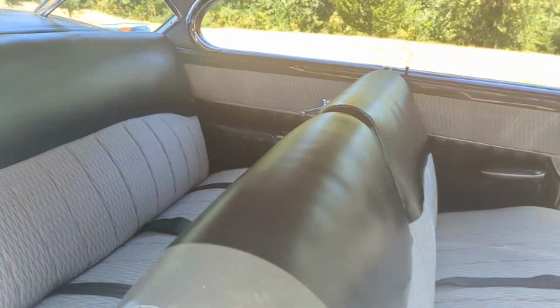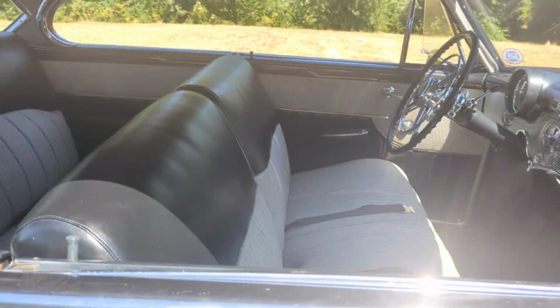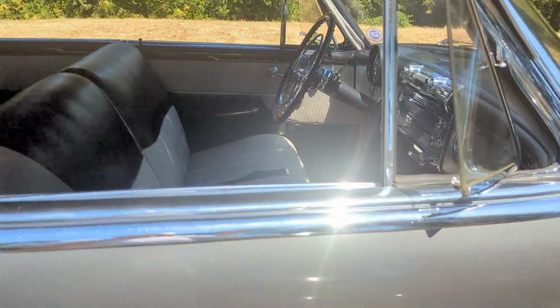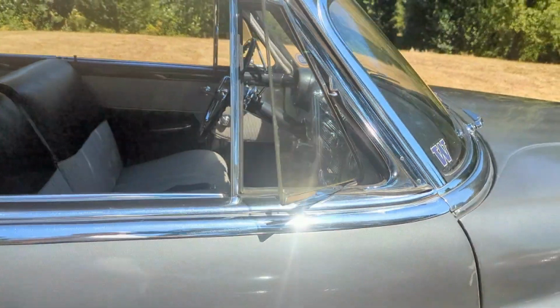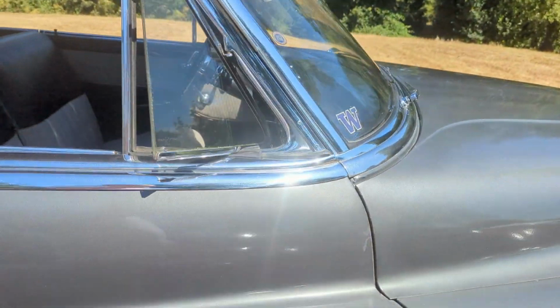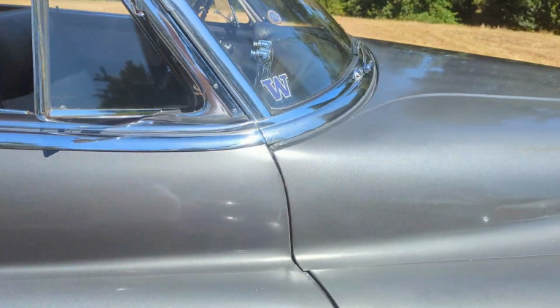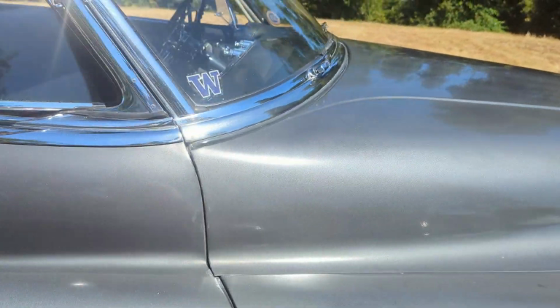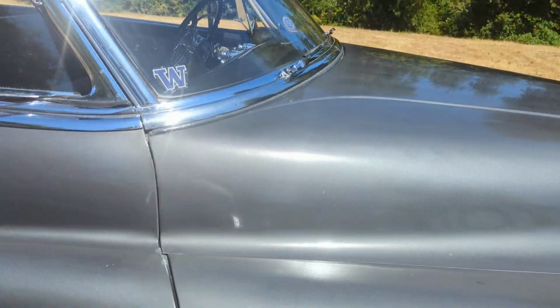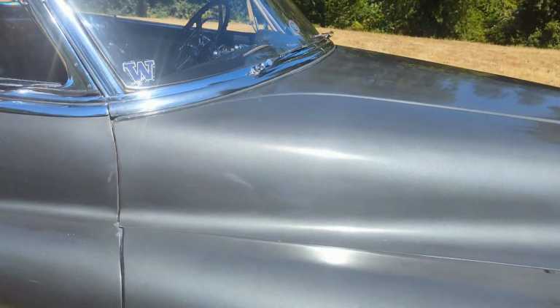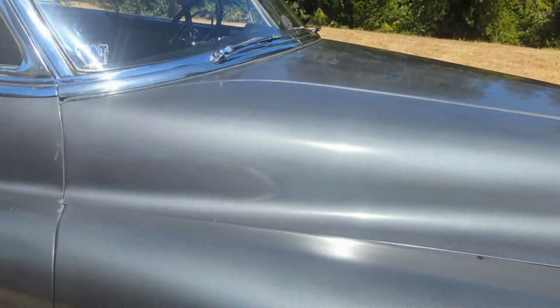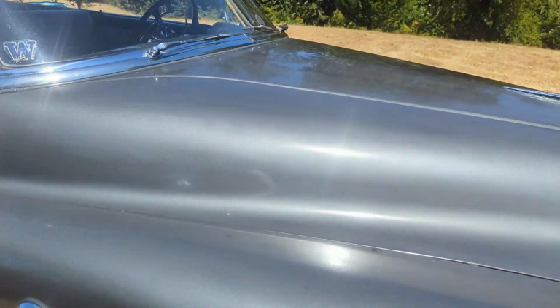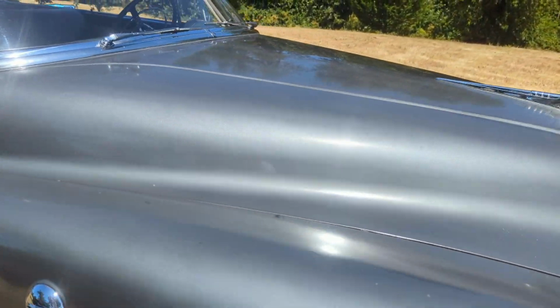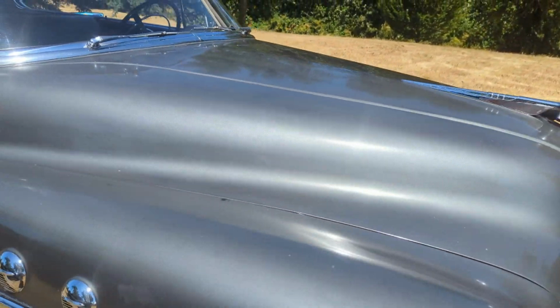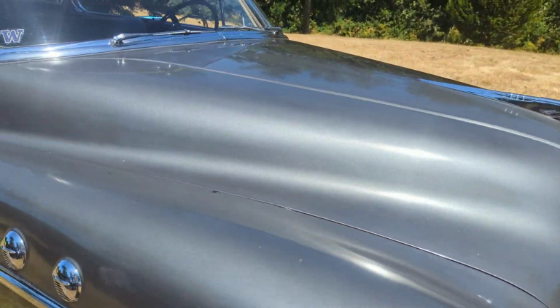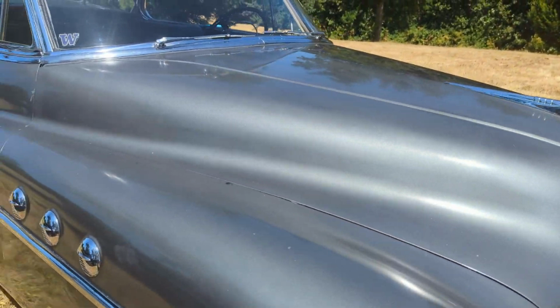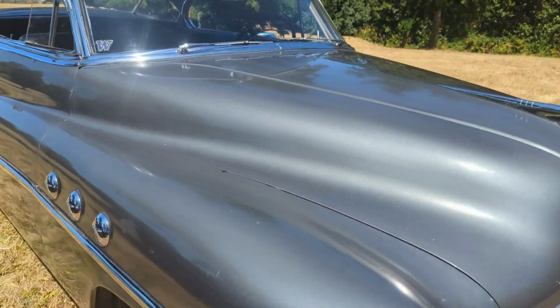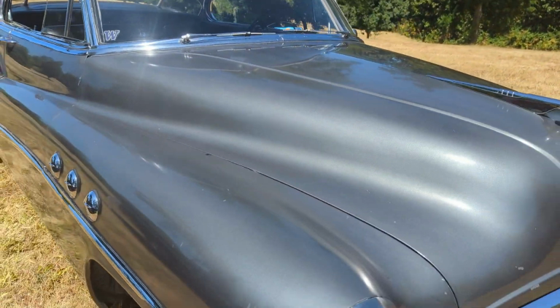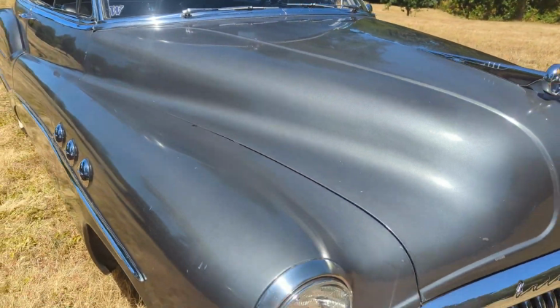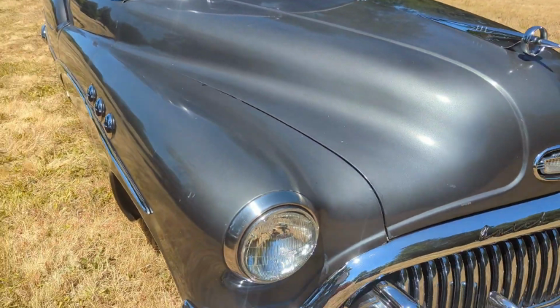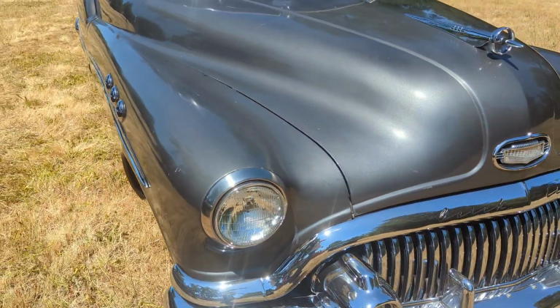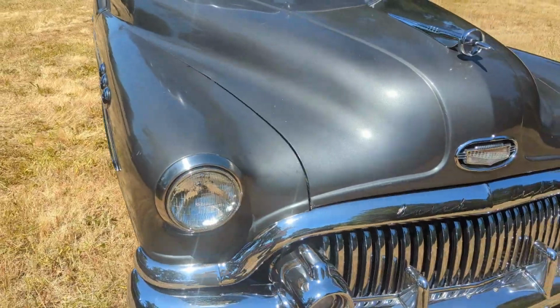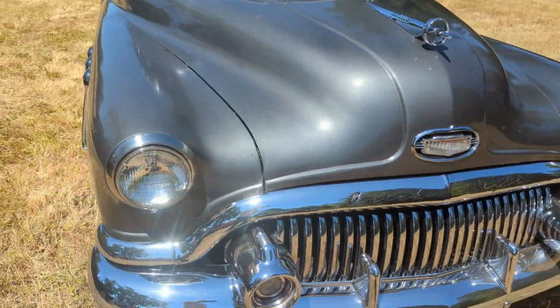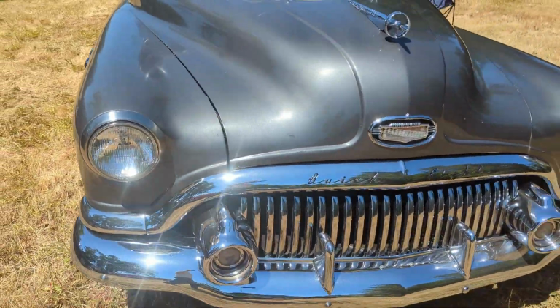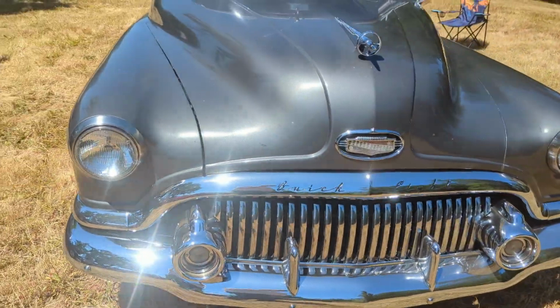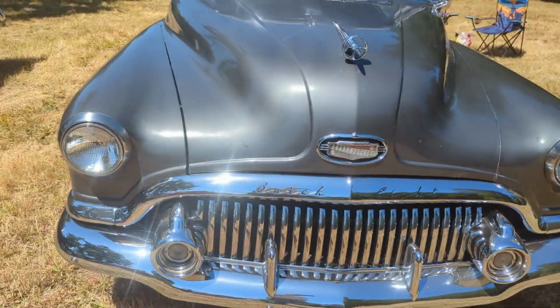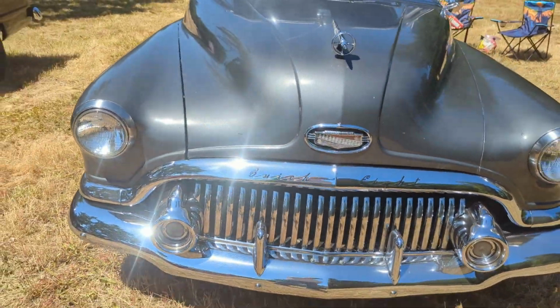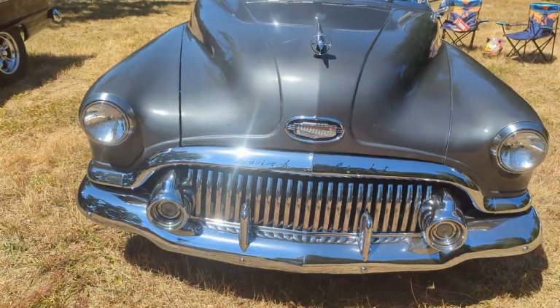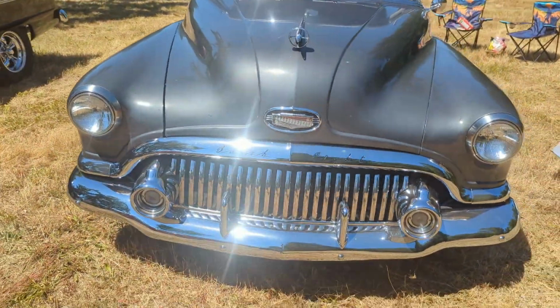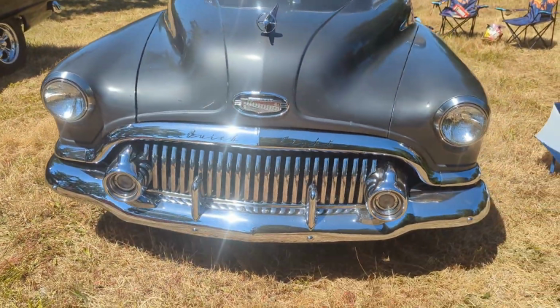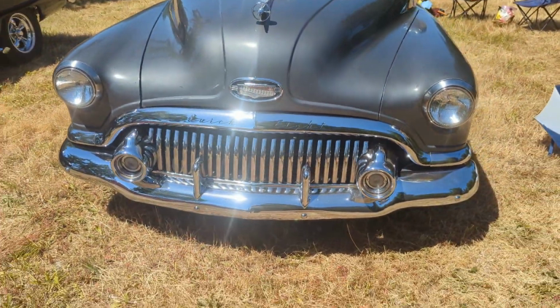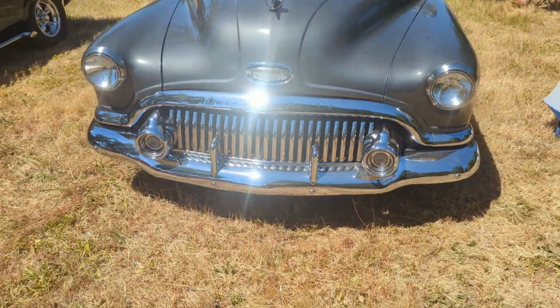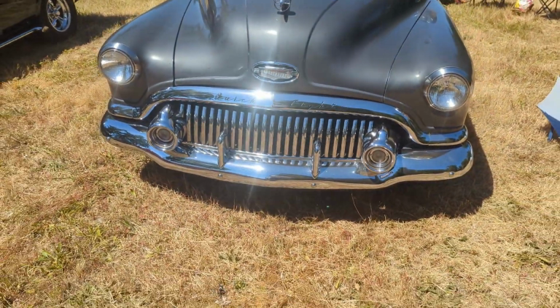The hood will open from either side. It has a pull cable on the right and left, and it opens up sideways — you can open it from either side. That was kind of an interesting thing that Buick did. That was good.